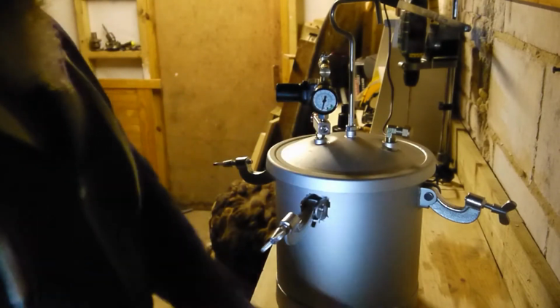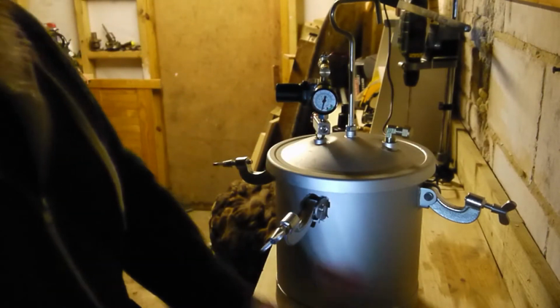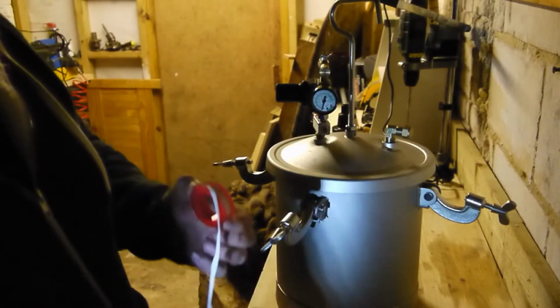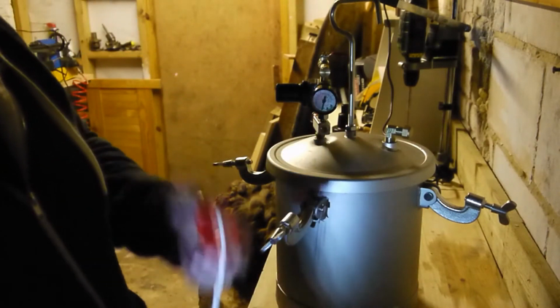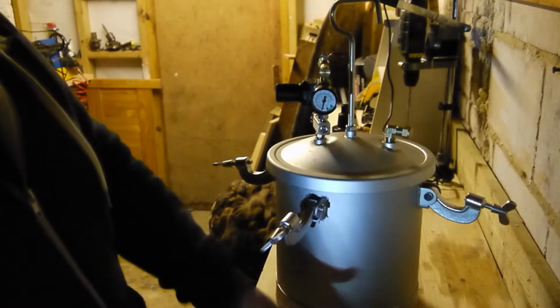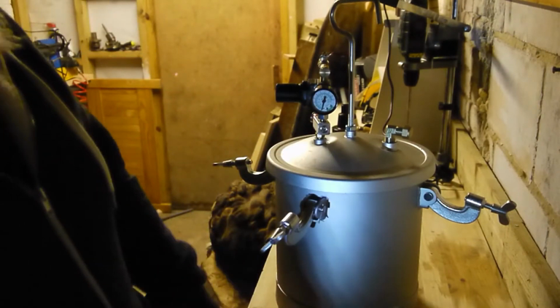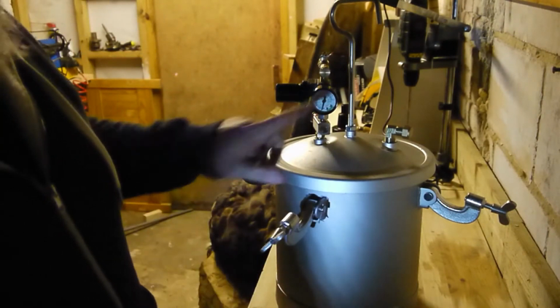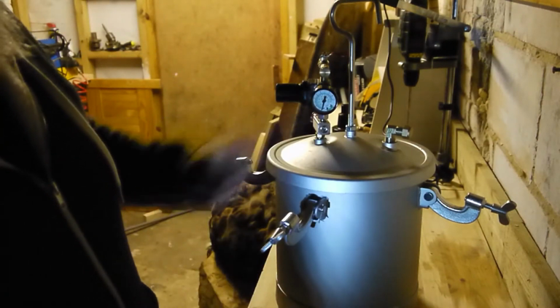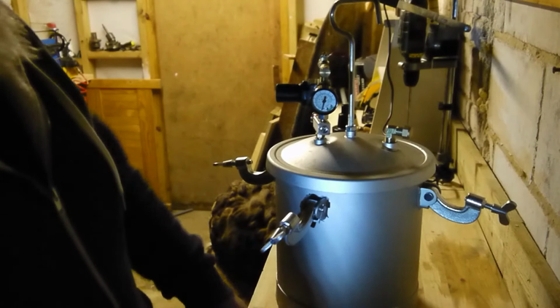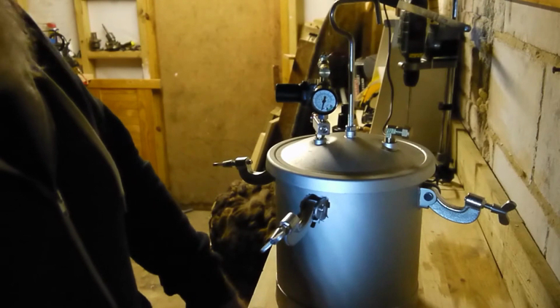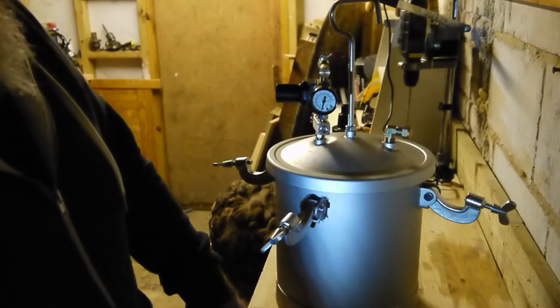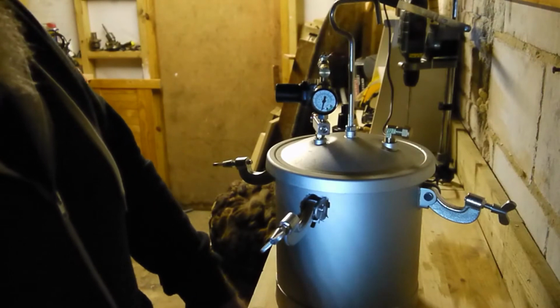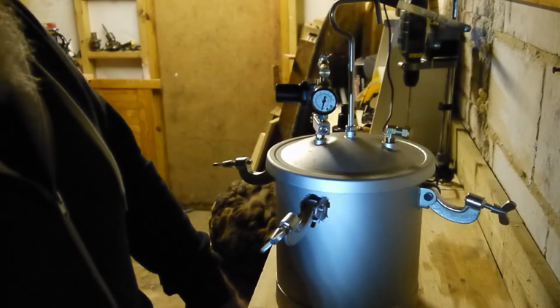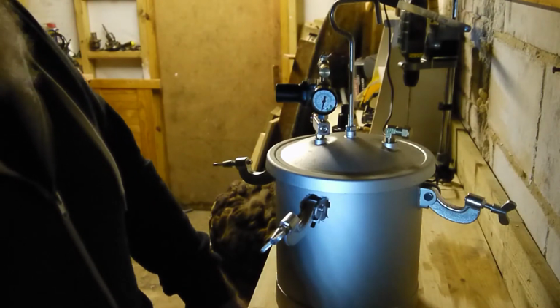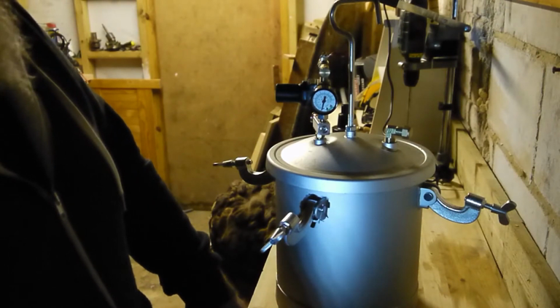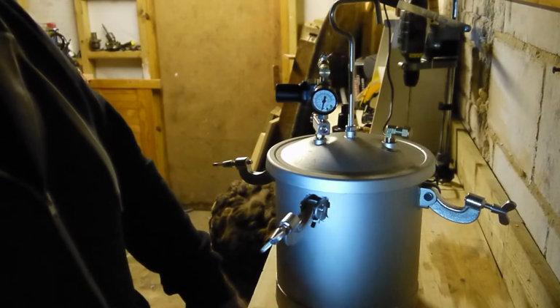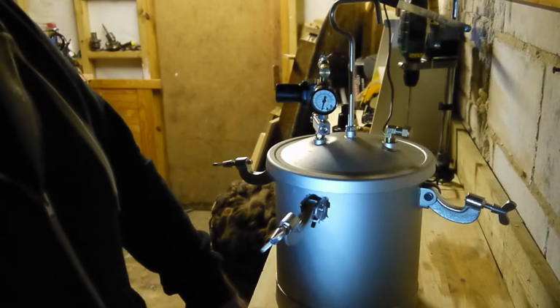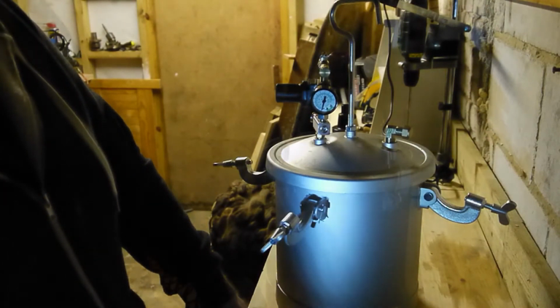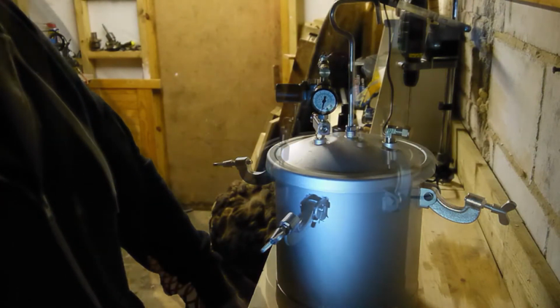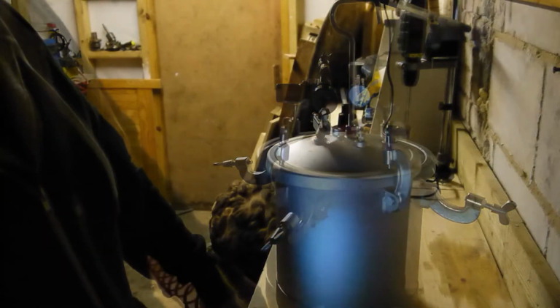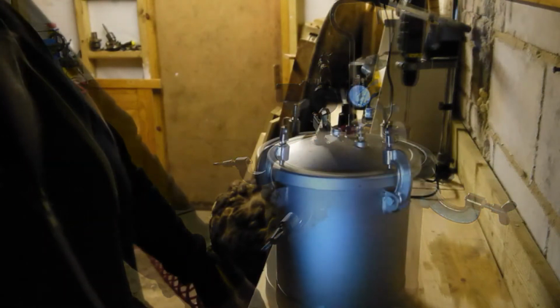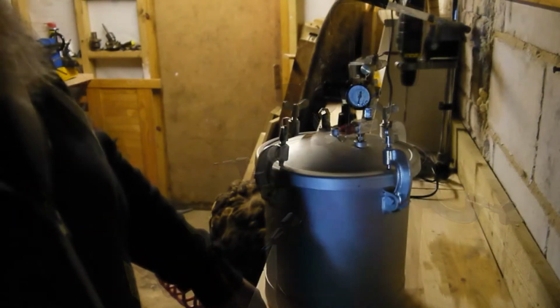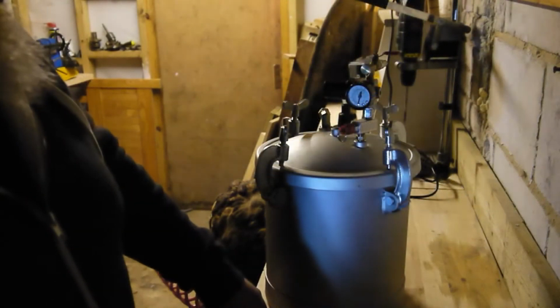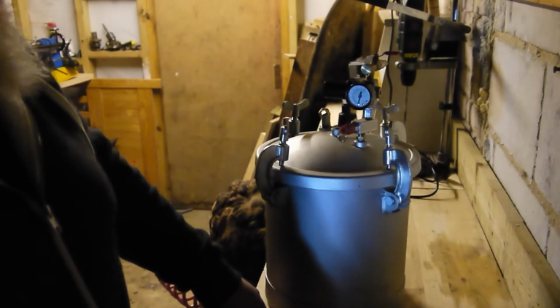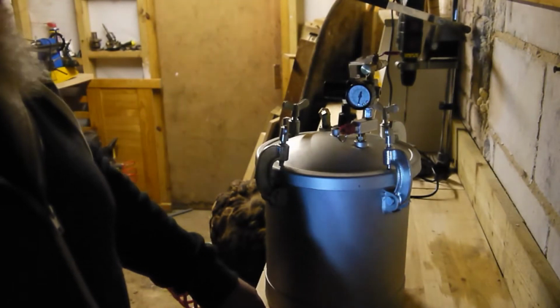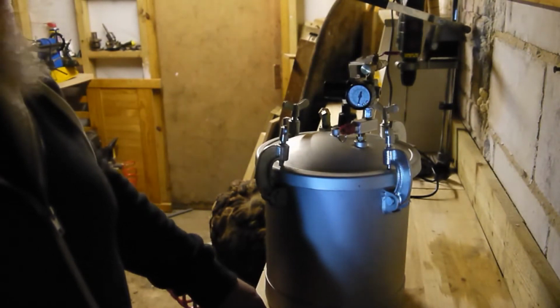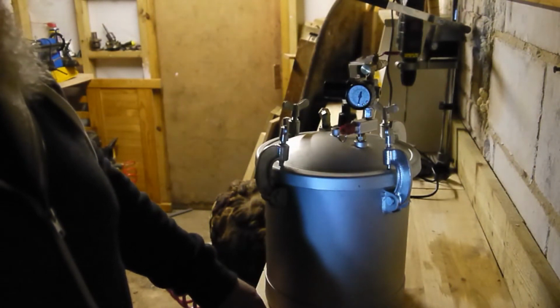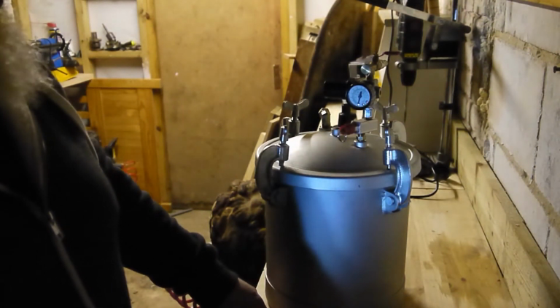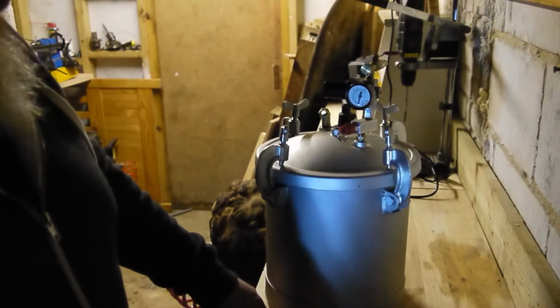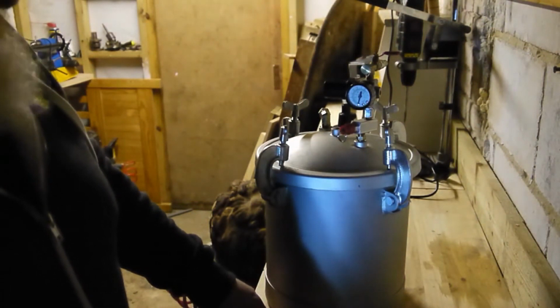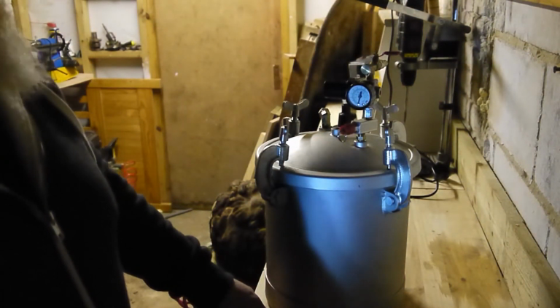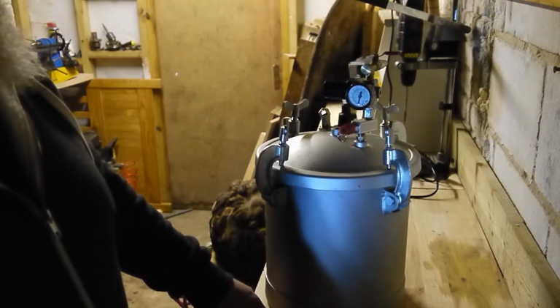I'm gonna button this all up and then I'll show you the pressure test — just give me a minute to secure it. Alright guys, I've got it pretty much buttoned up. I haven't put any lock-tight on it yet.